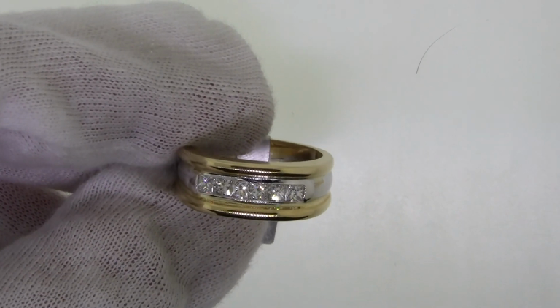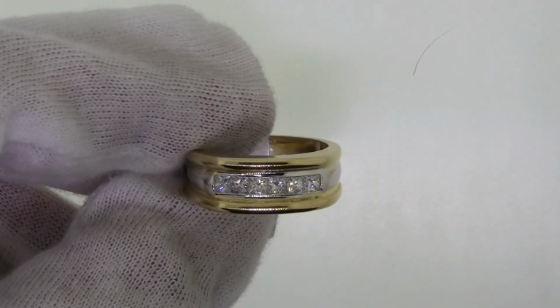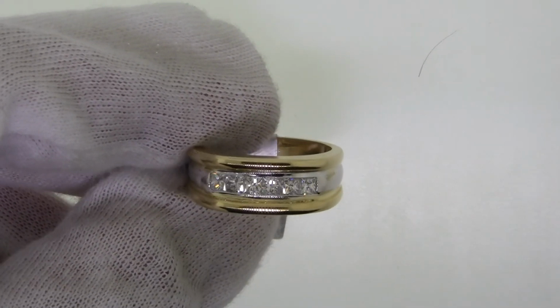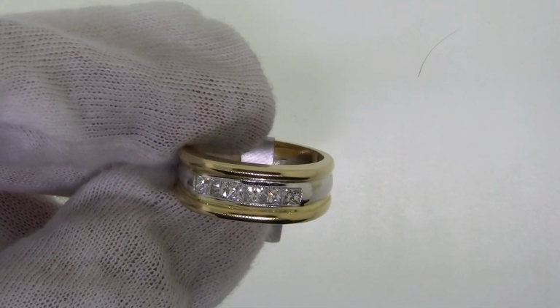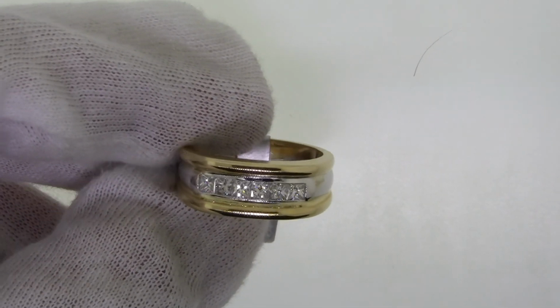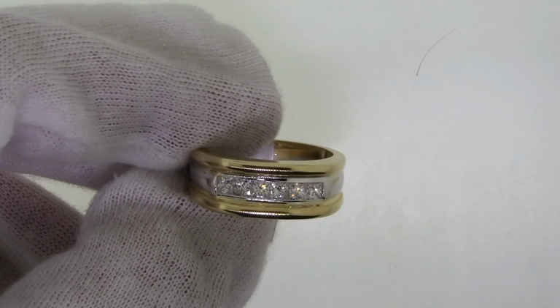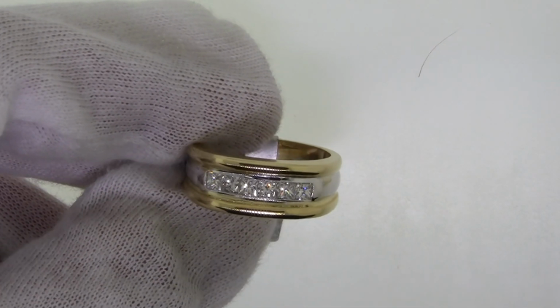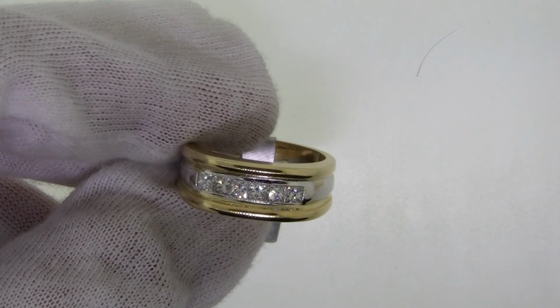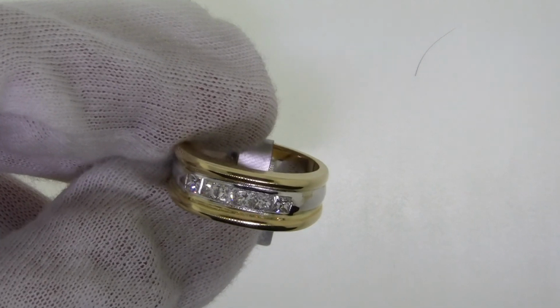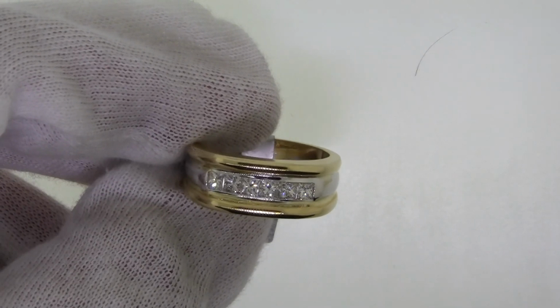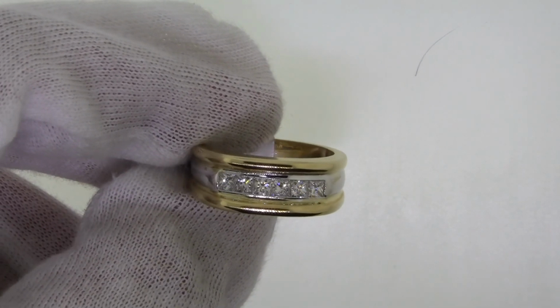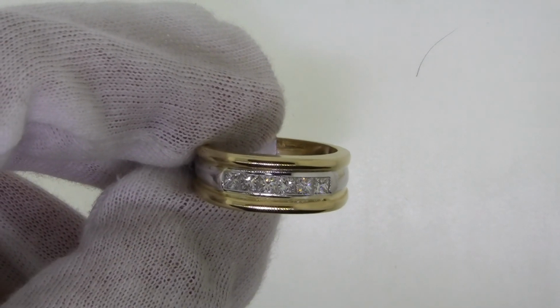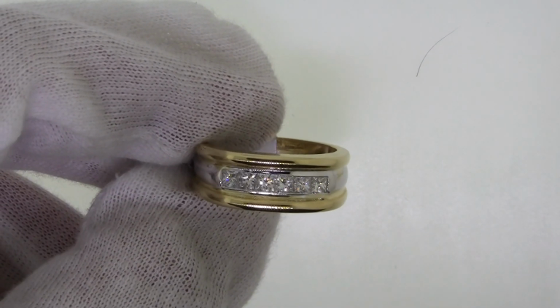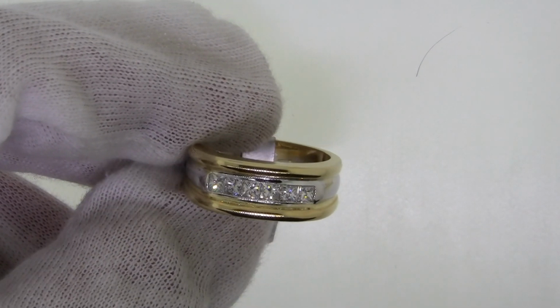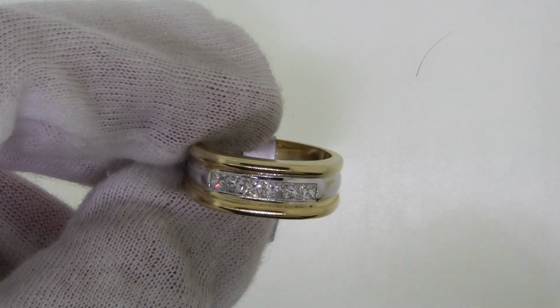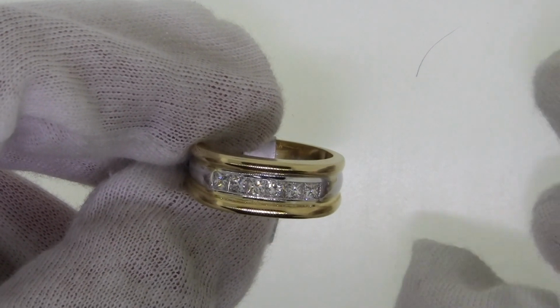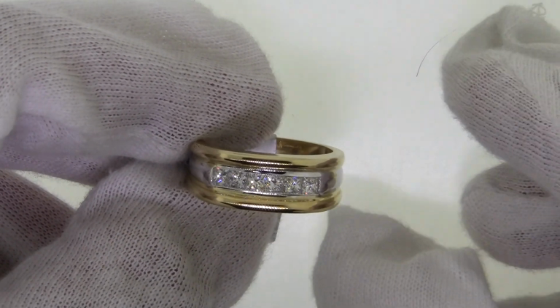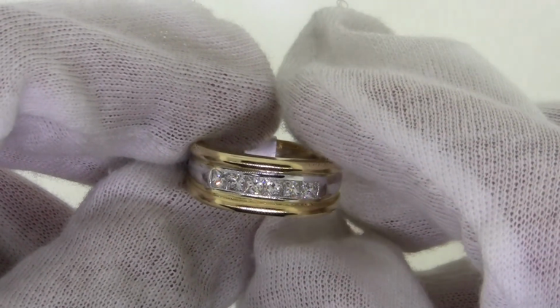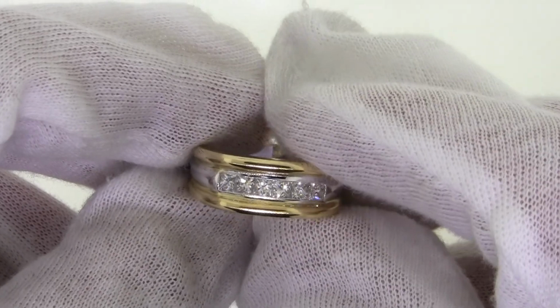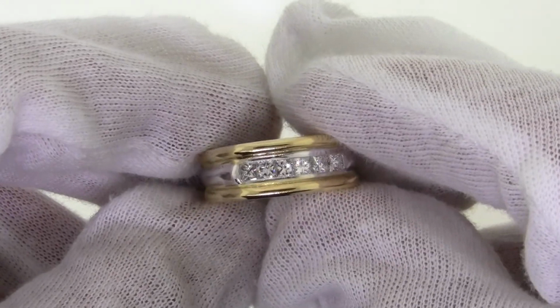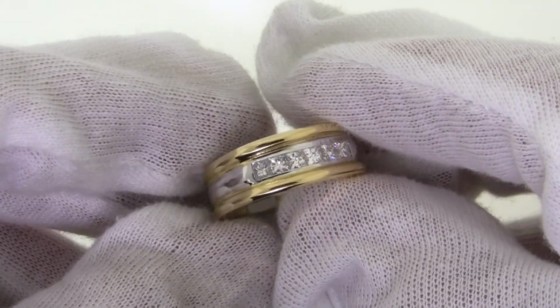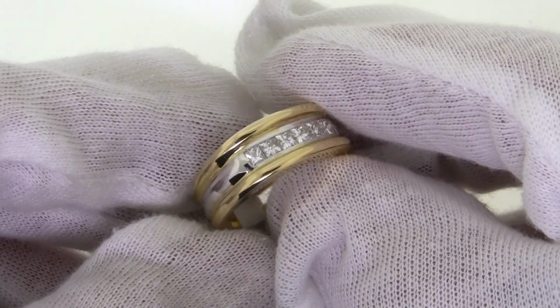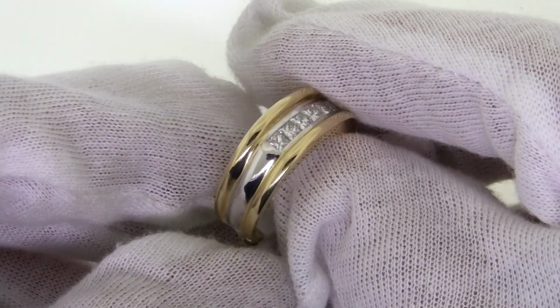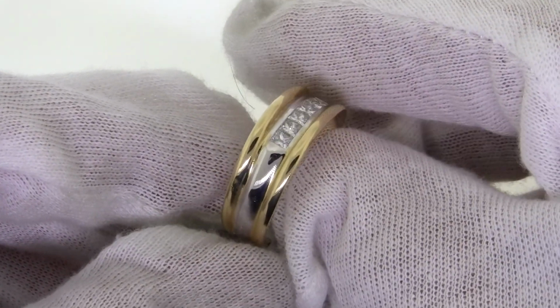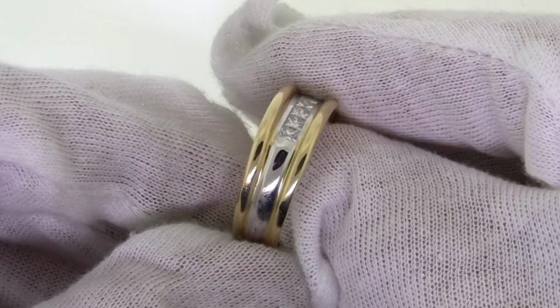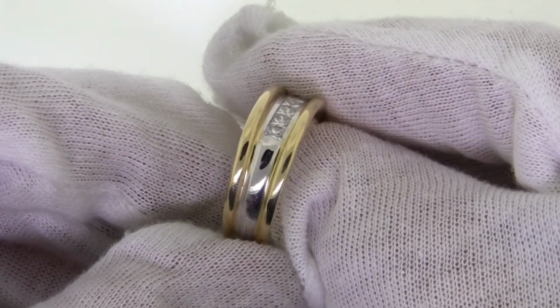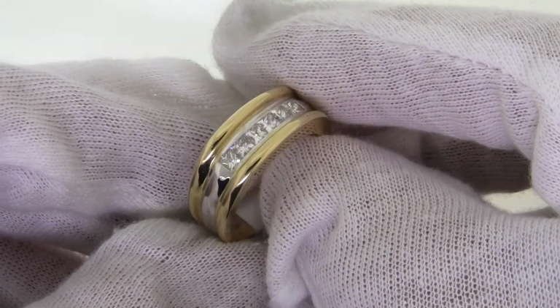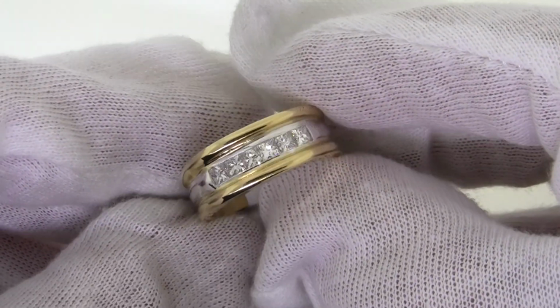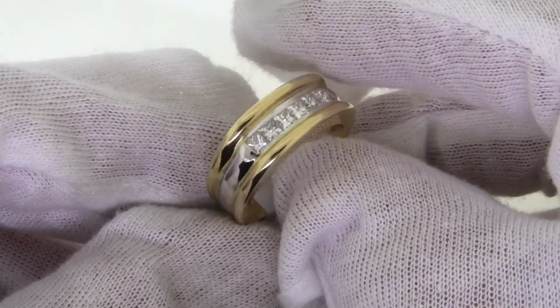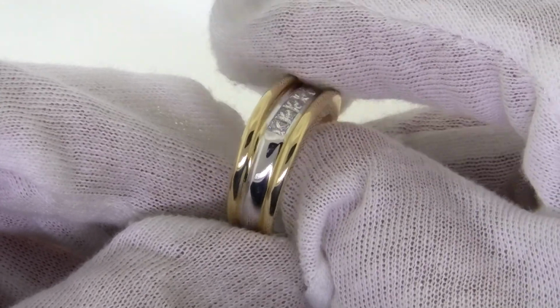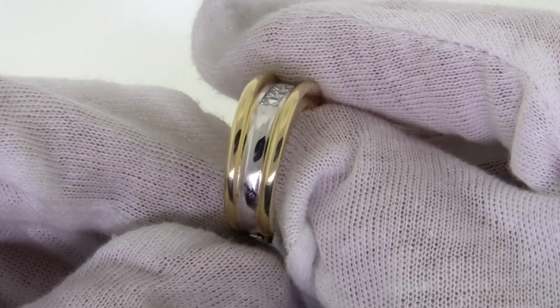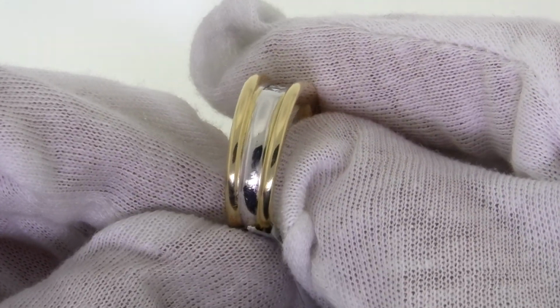This is ring number 5136B. There are six channel set princess cut diamonds weighing 0.96 carats, all set in 14 karat two-tone gold. There is white gold surrounding the diamonds and coming down the shank.